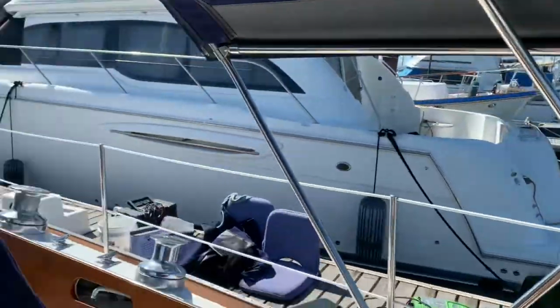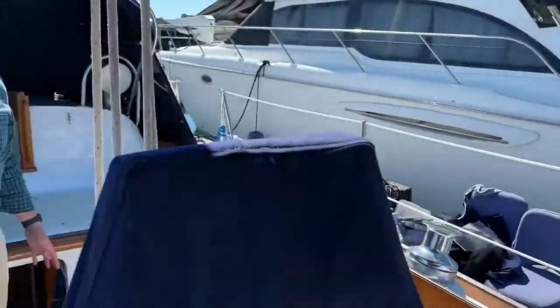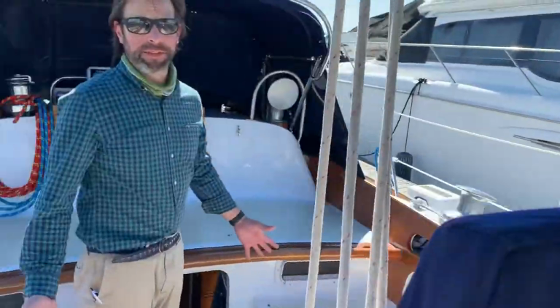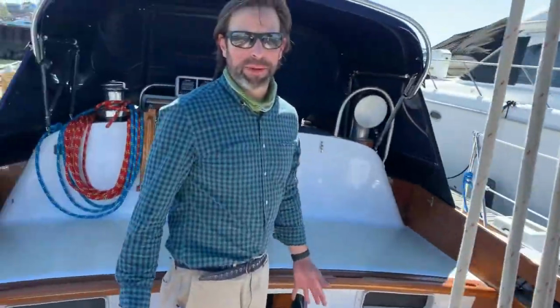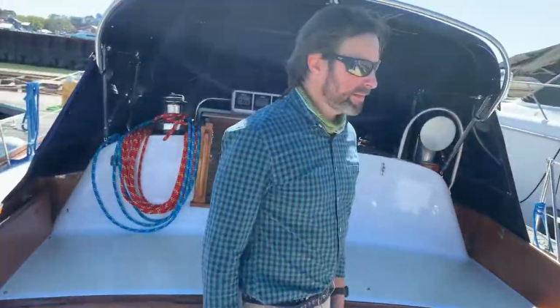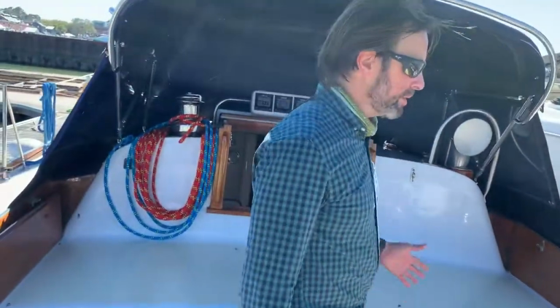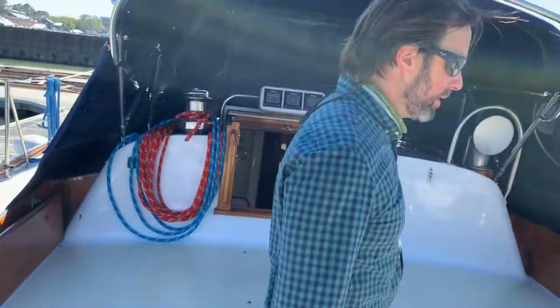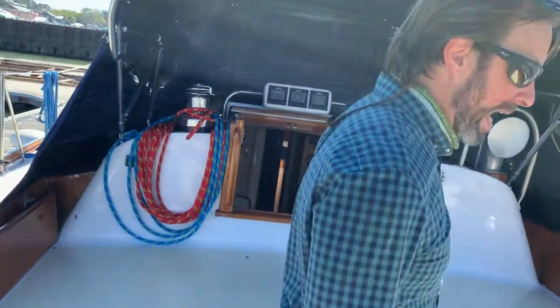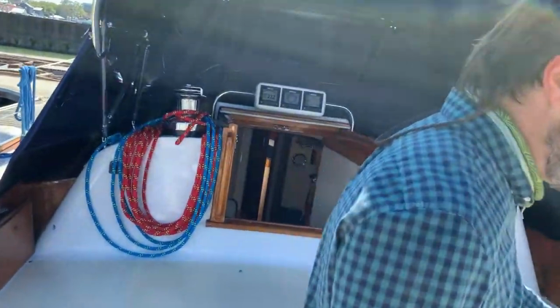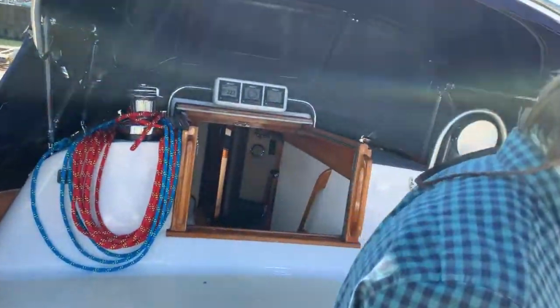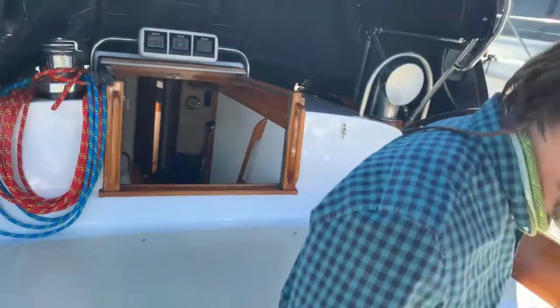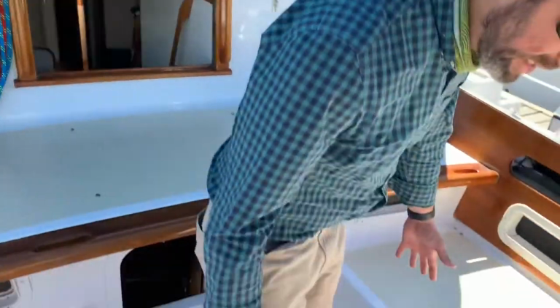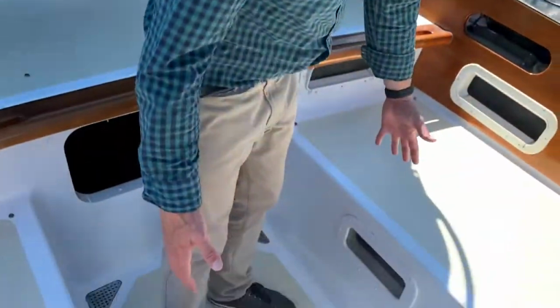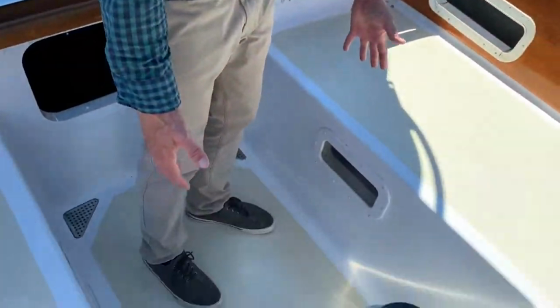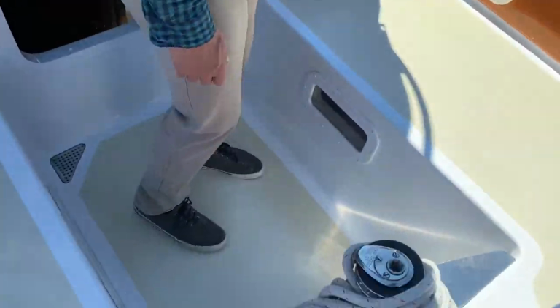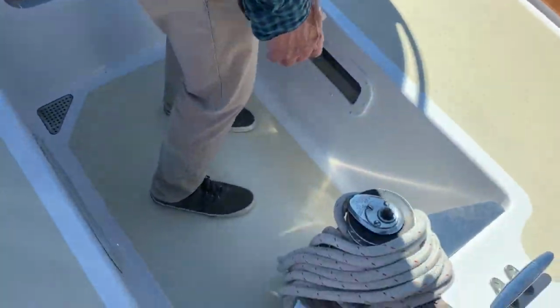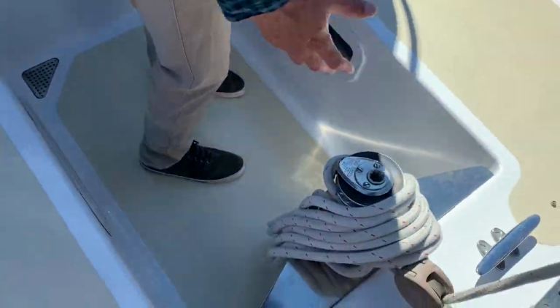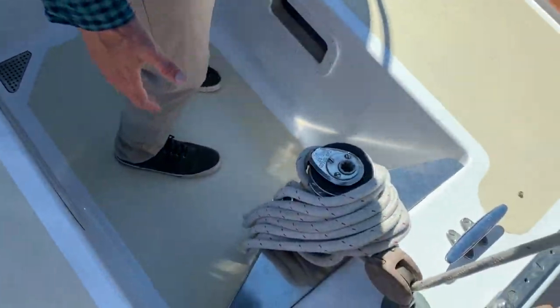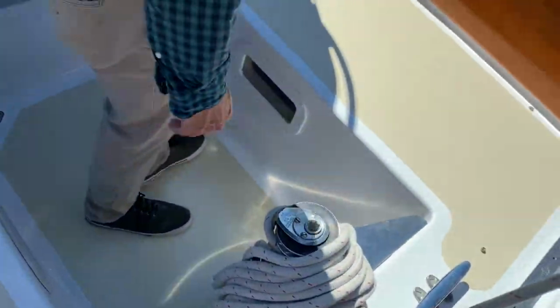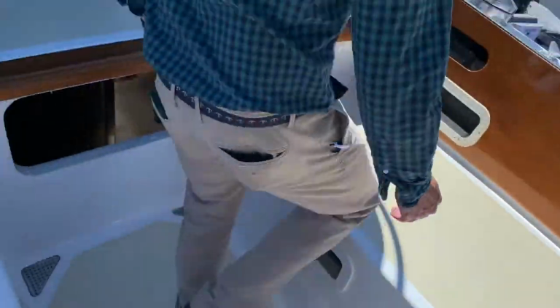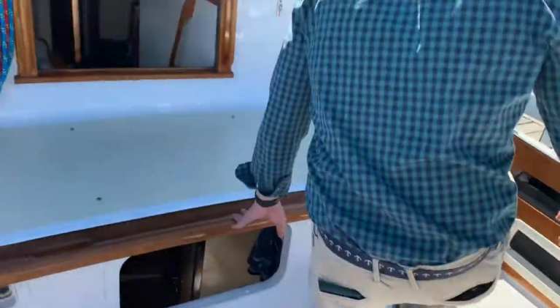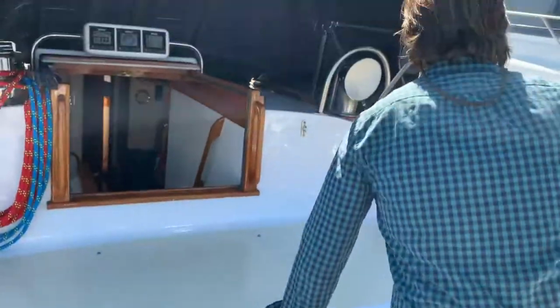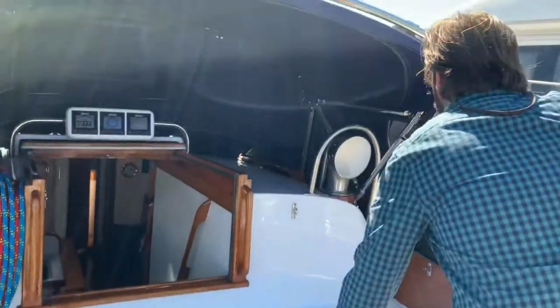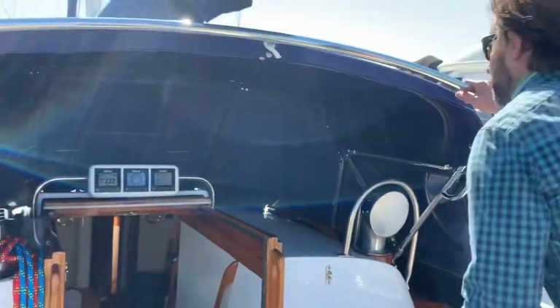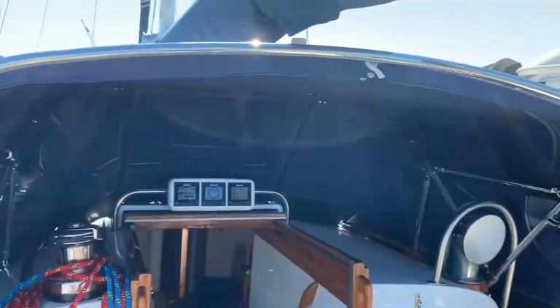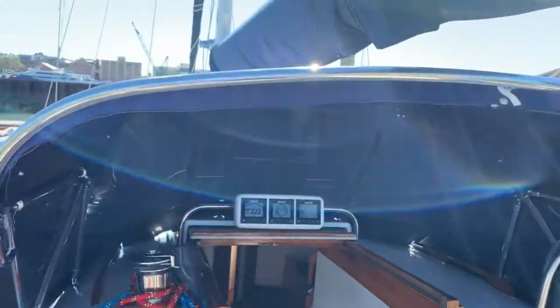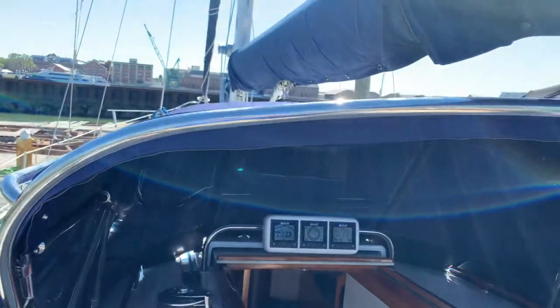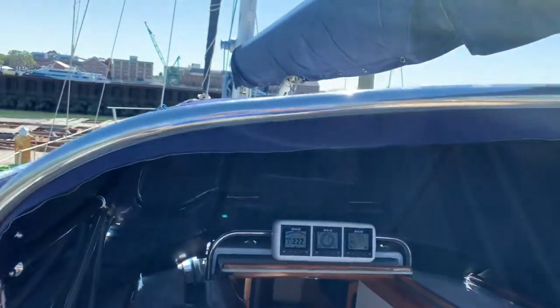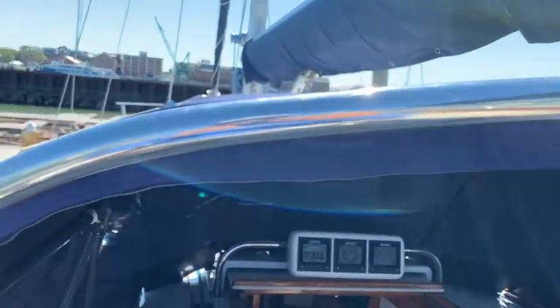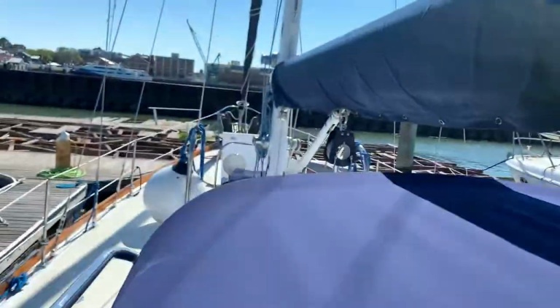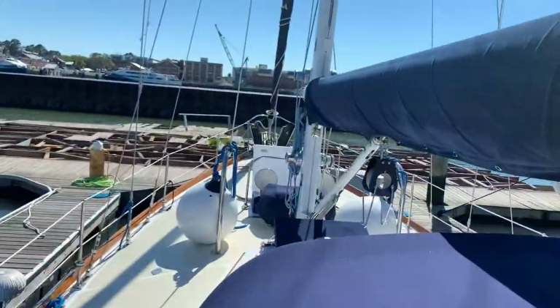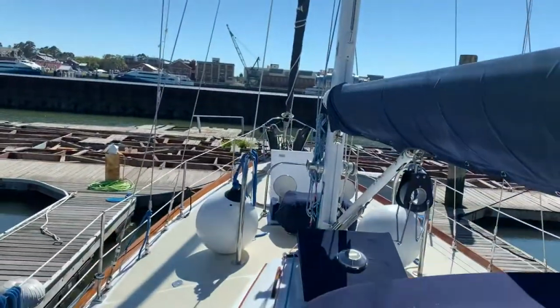A nice feature about this vessel is everything's aft-led into this very nice deep cockpit well, which gives you a lot of wind shade if you're in a nice breeze. There's a dodger with great visibility to the mast.